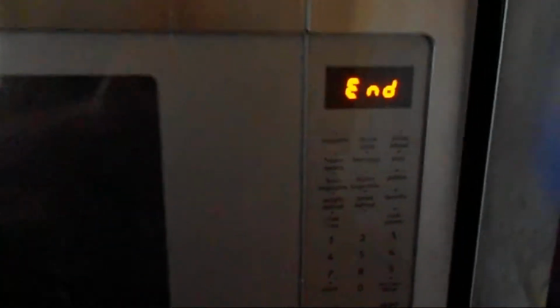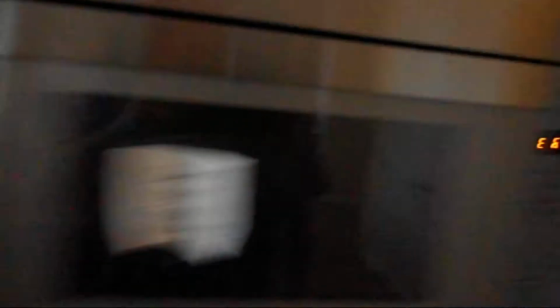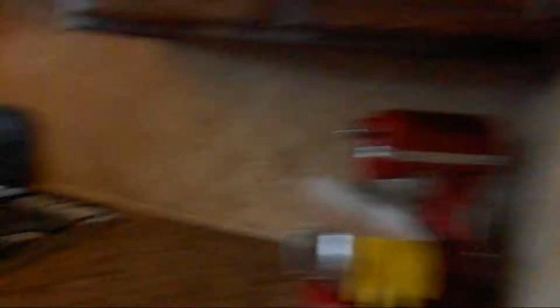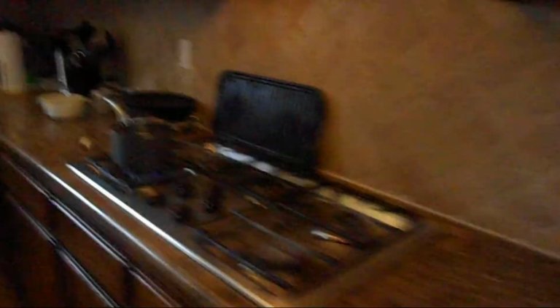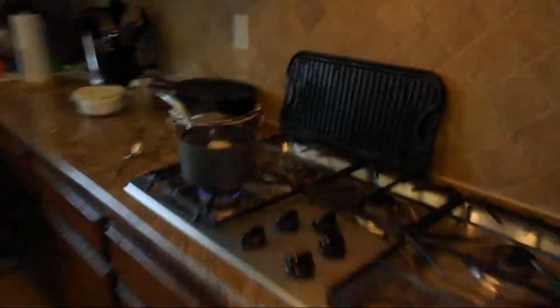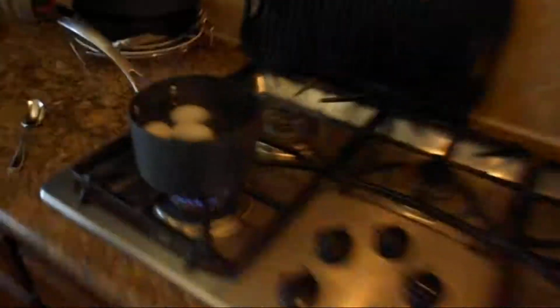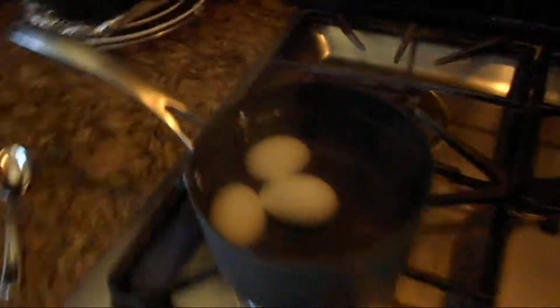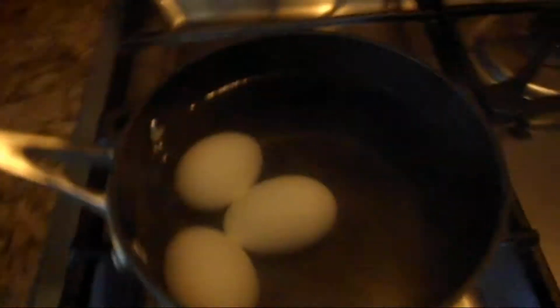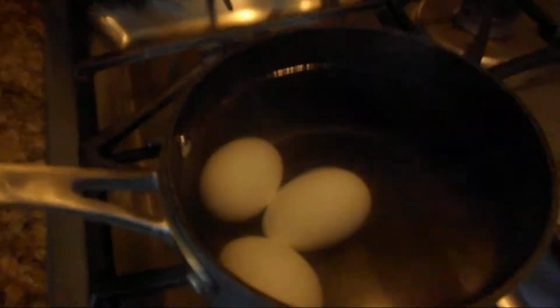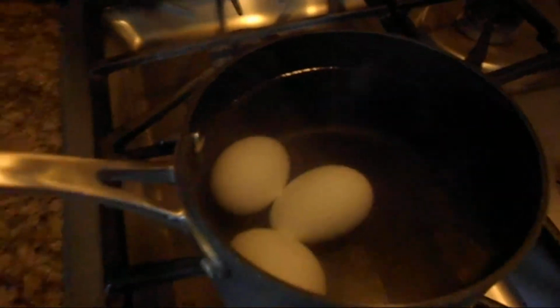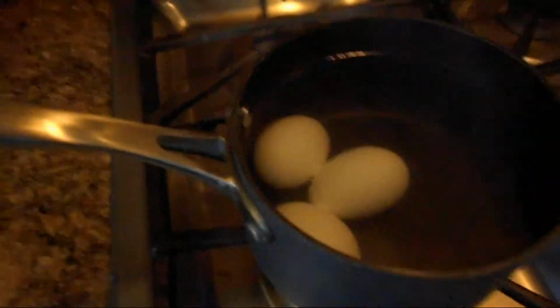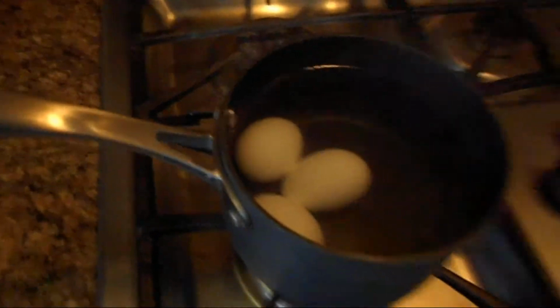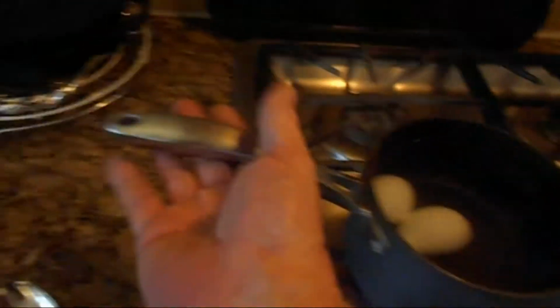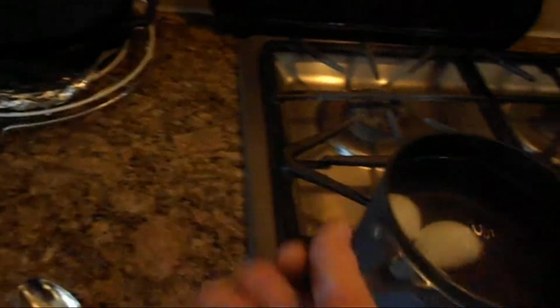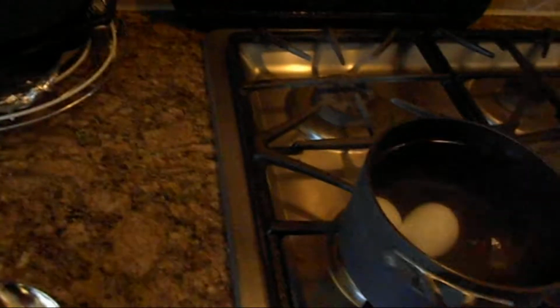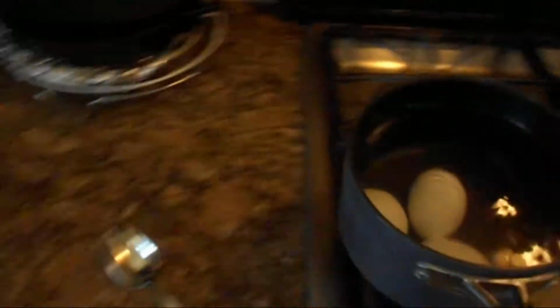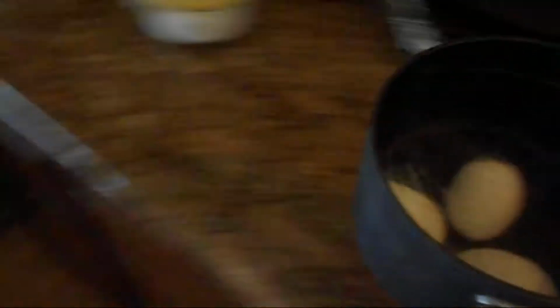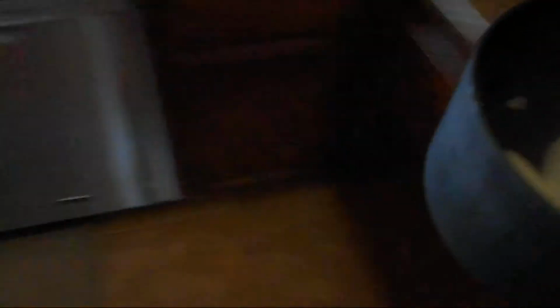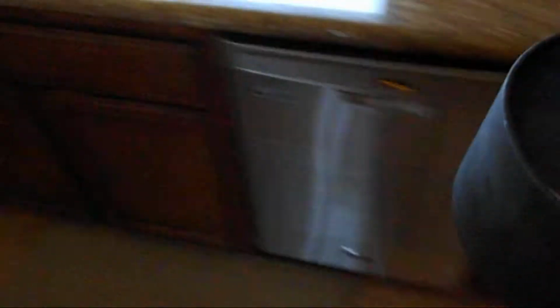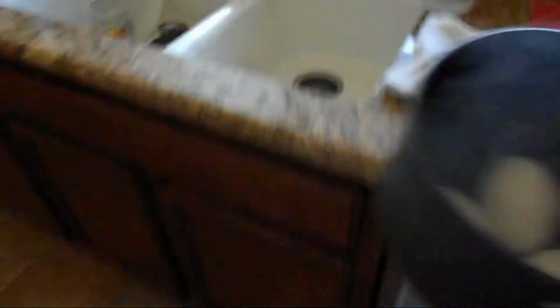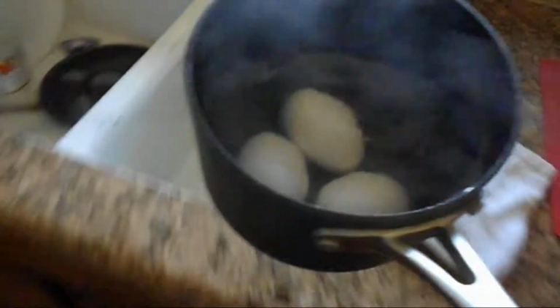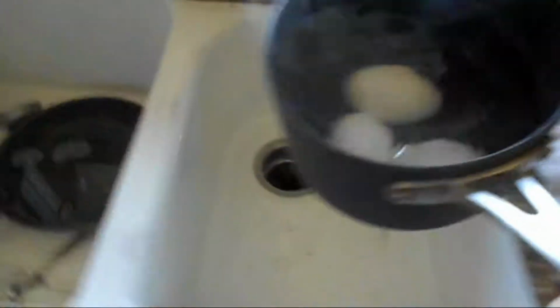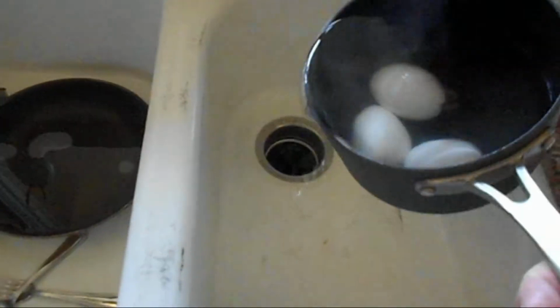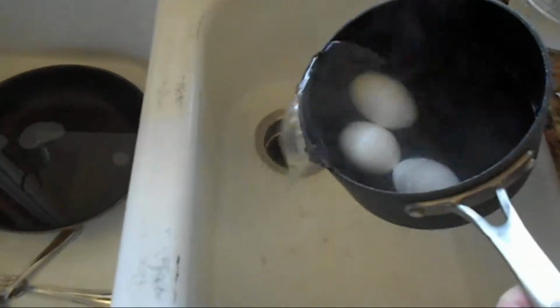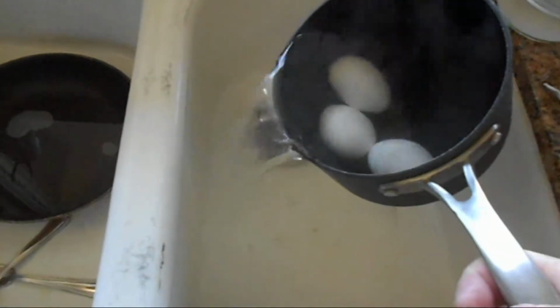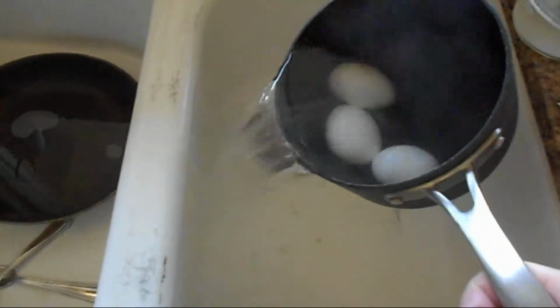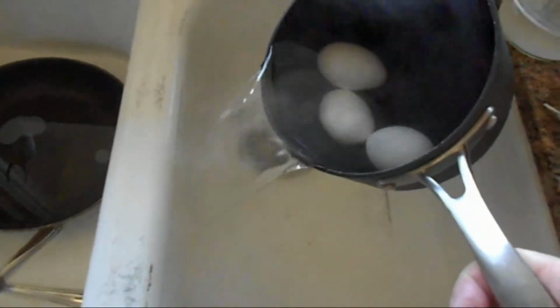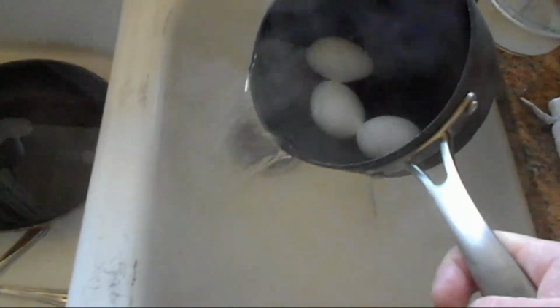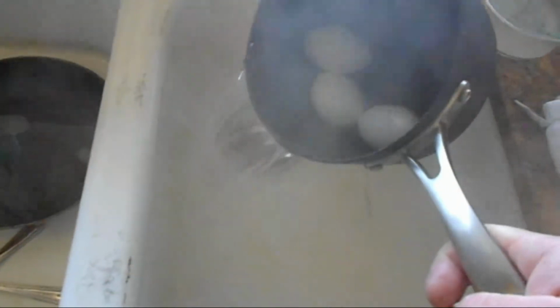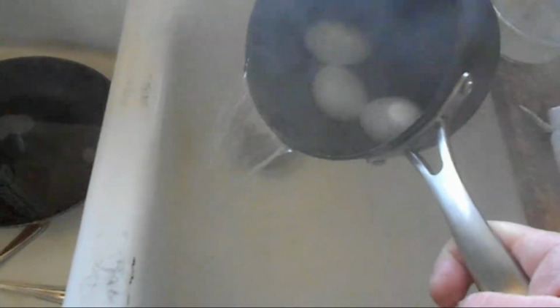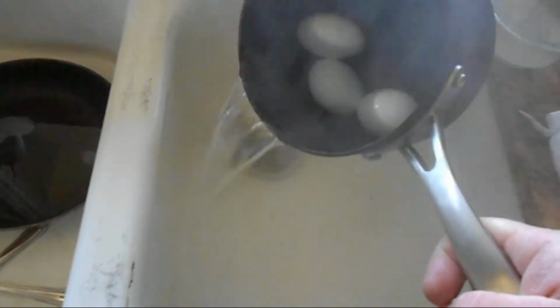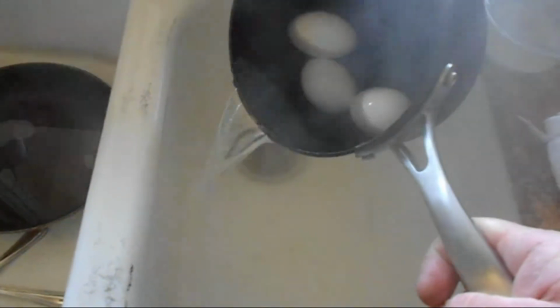Now it's ended and our egg should be done. You're going to dump out the hot water gently without dumping the eggs out.